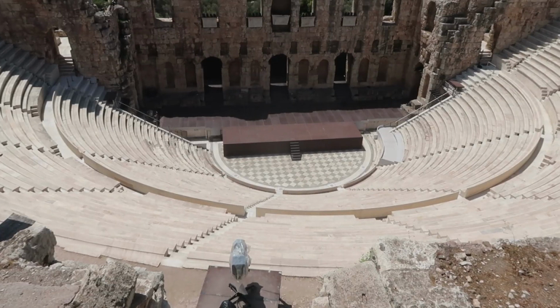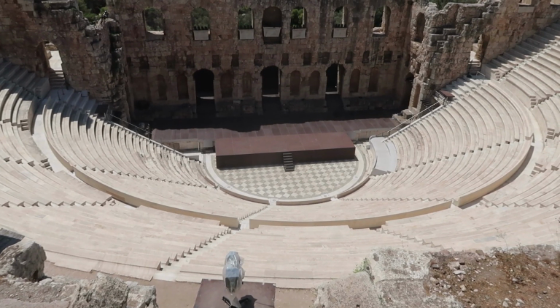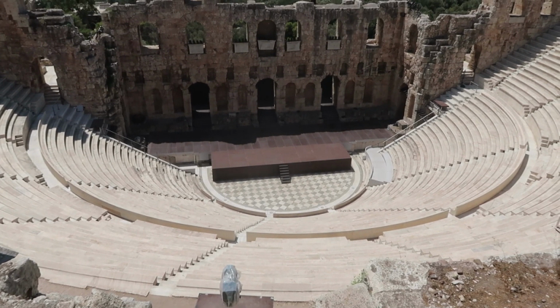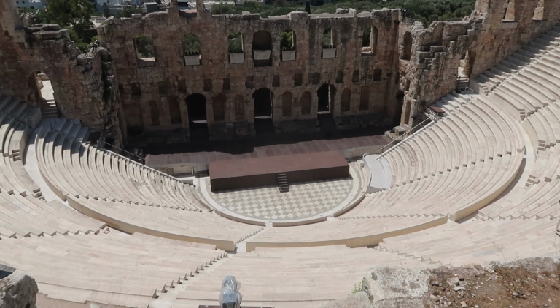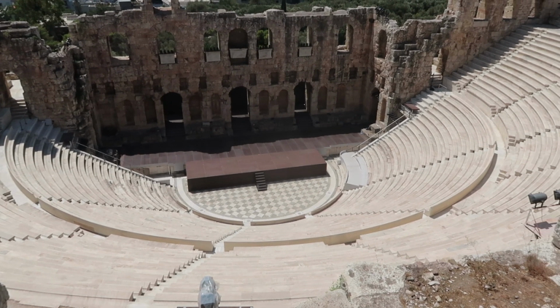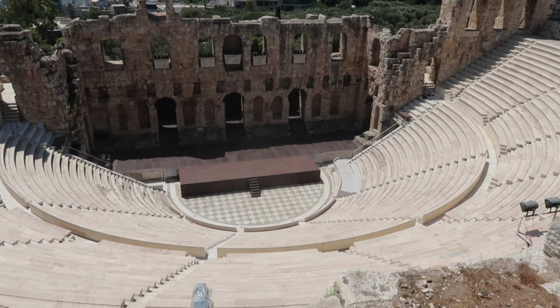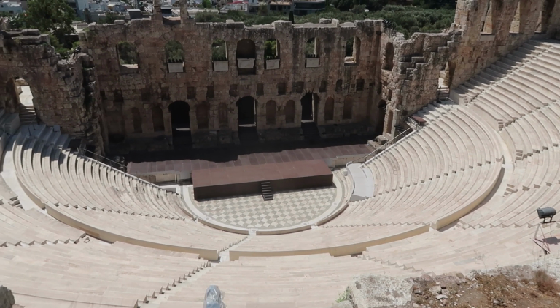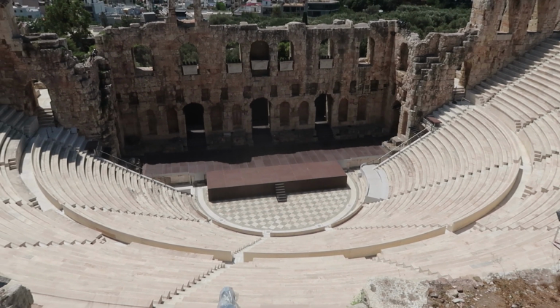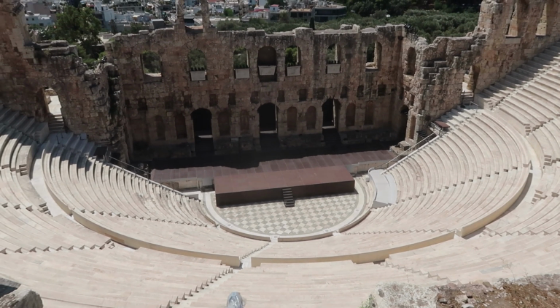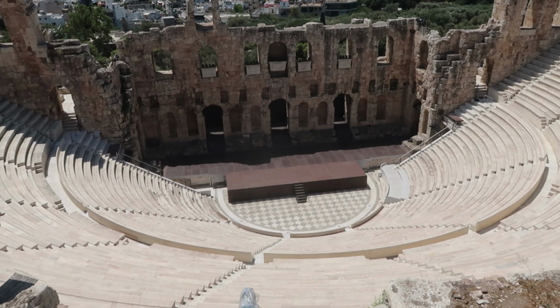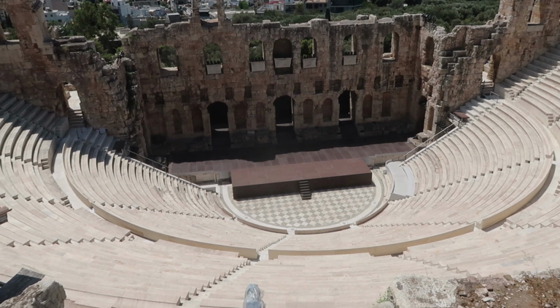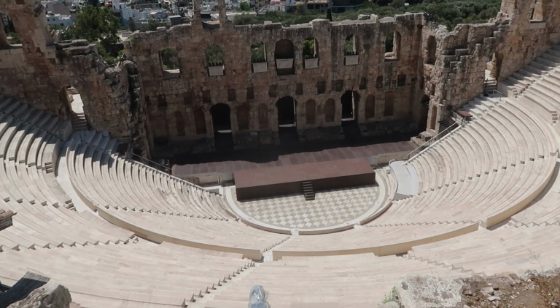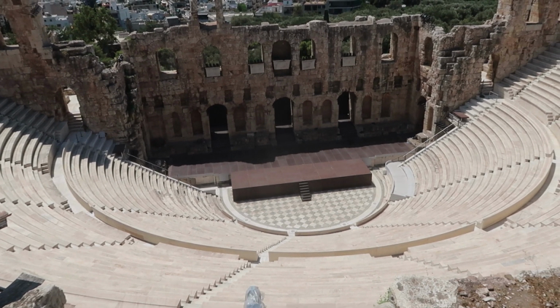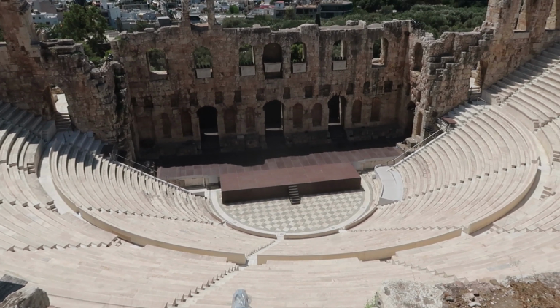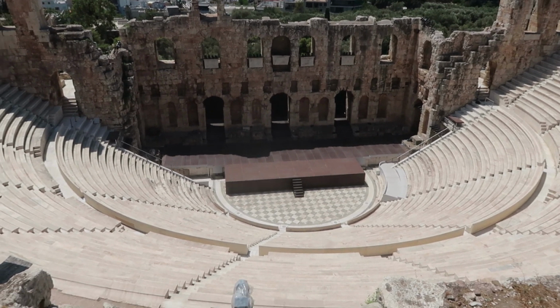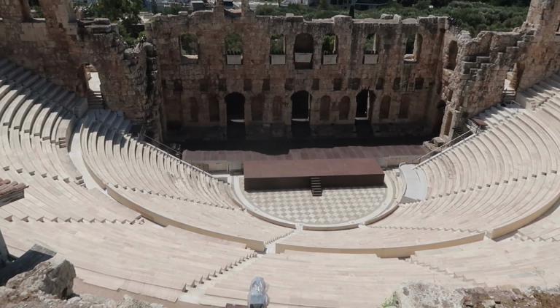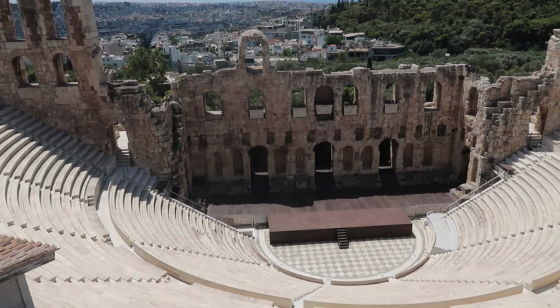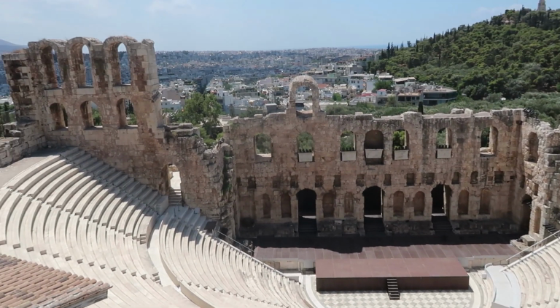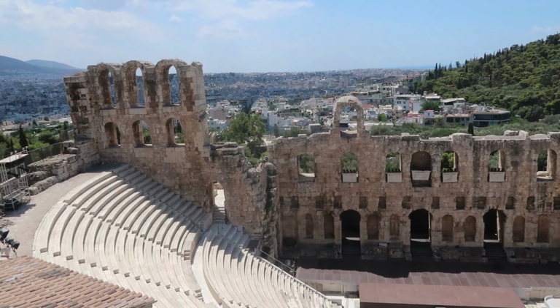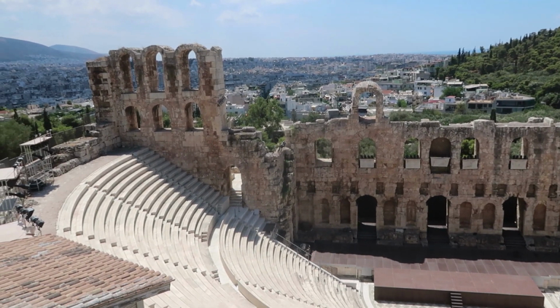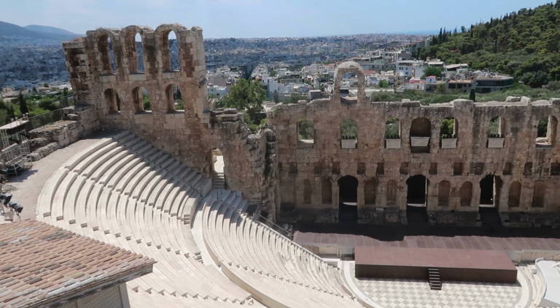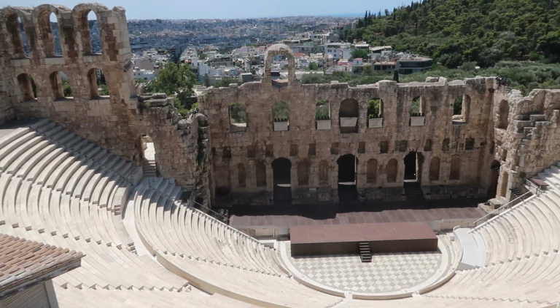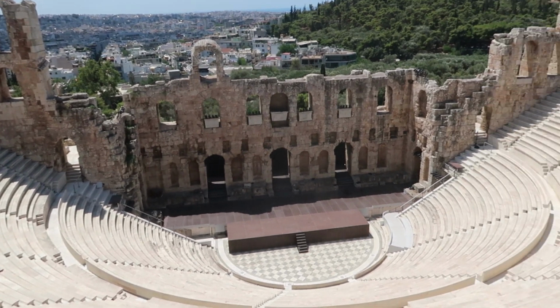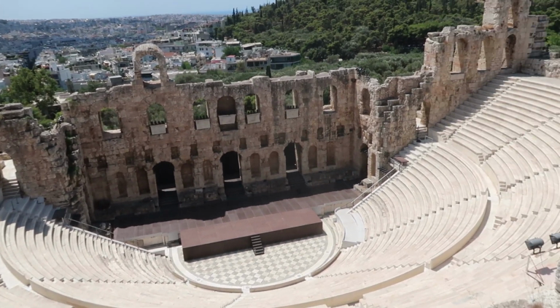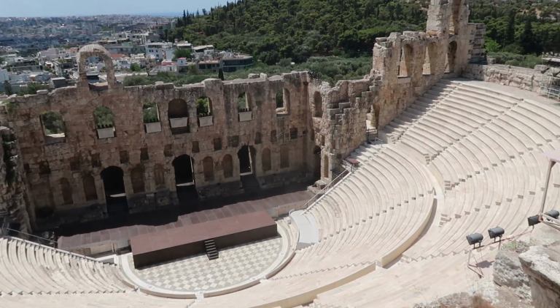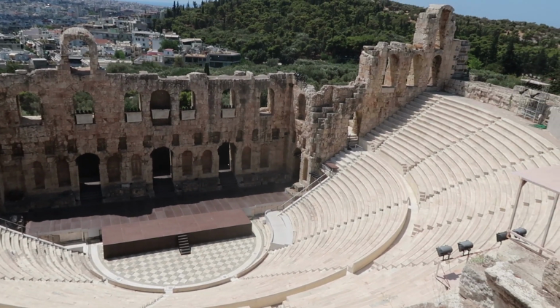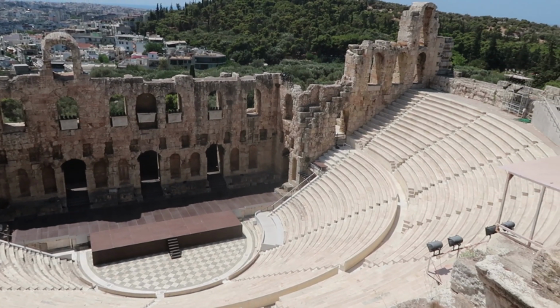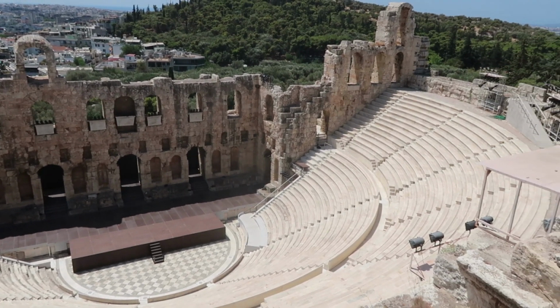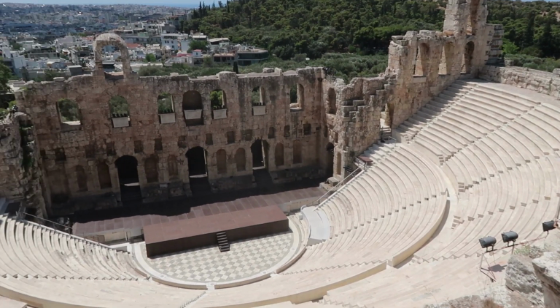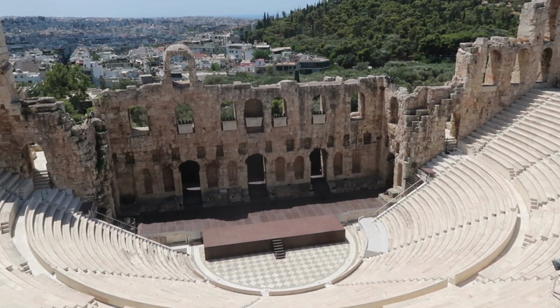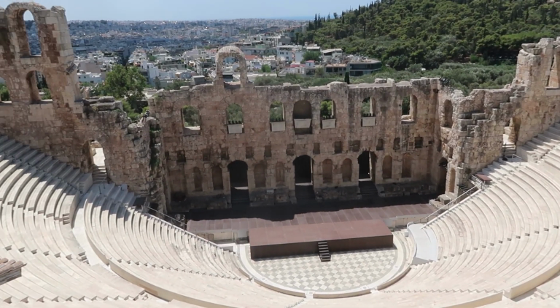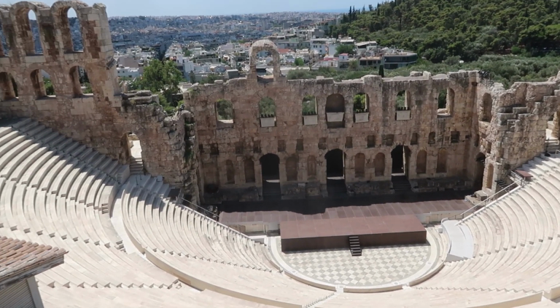The Odeon of Herodes Atticus — they actually still use it today for performances. You can see the floor there, and it used to have a big wooden roof across it. He built it for his wife, but Mark's never built me an amphitheater. Not yet — we're getting there one day!